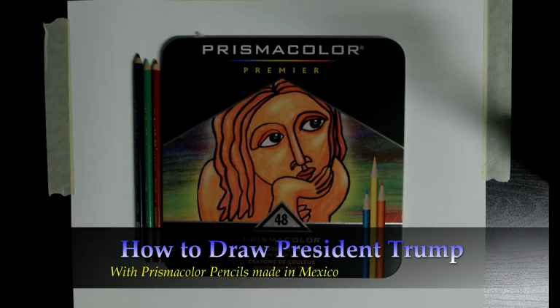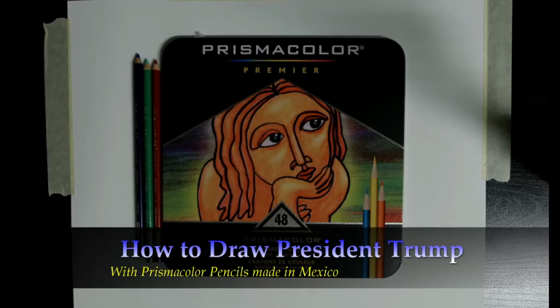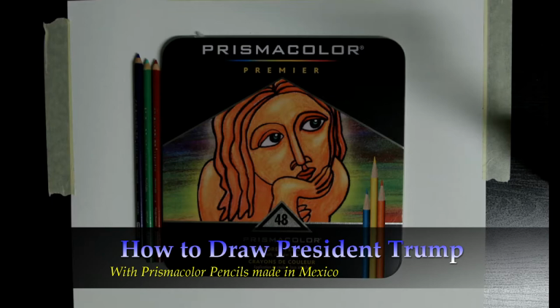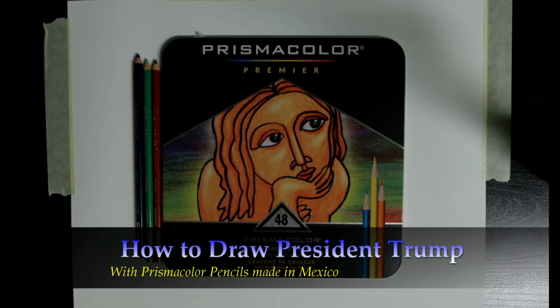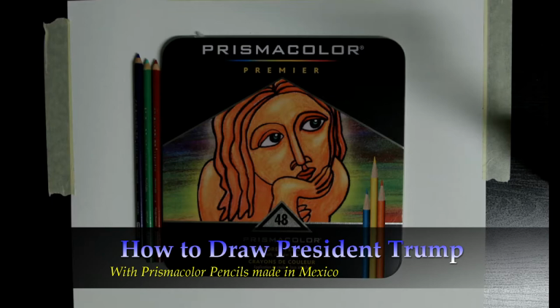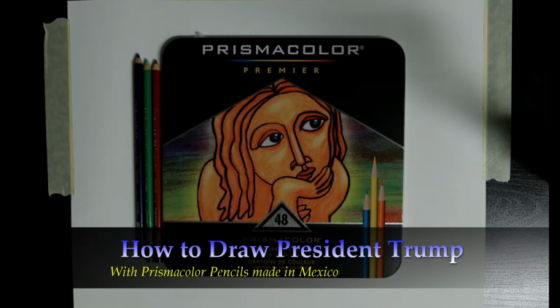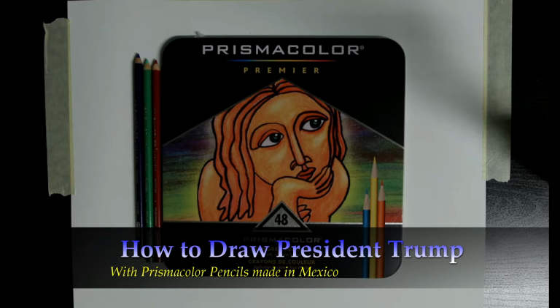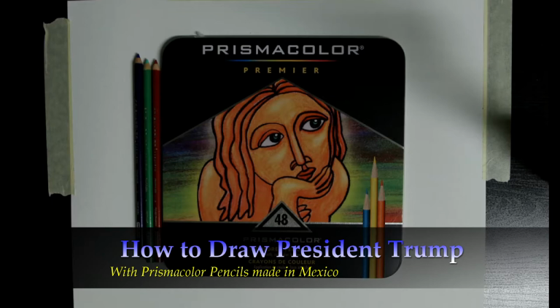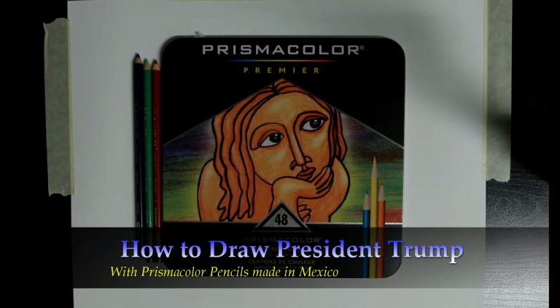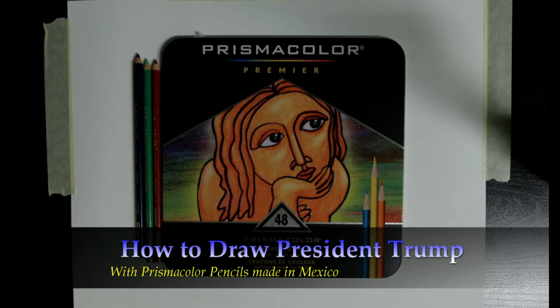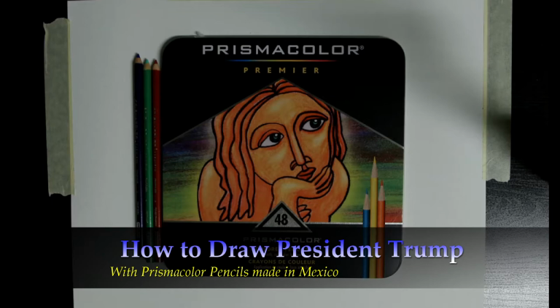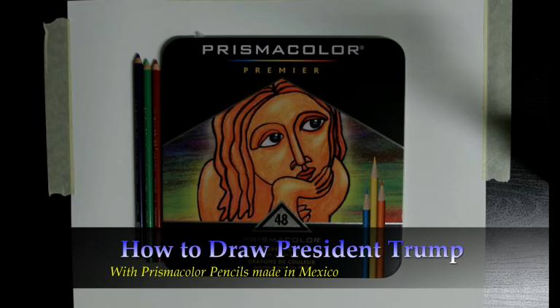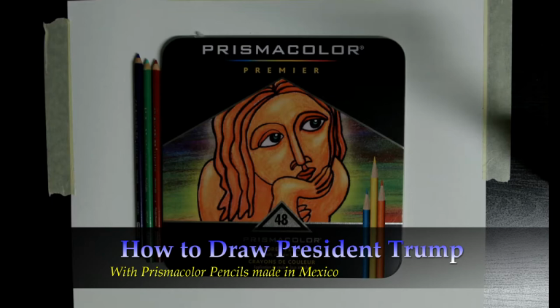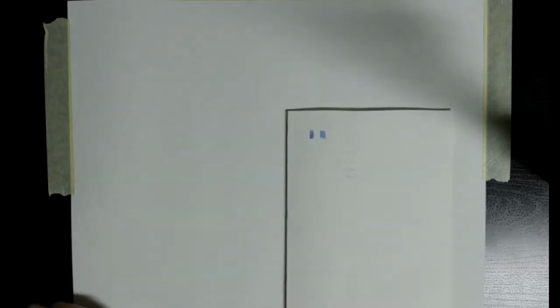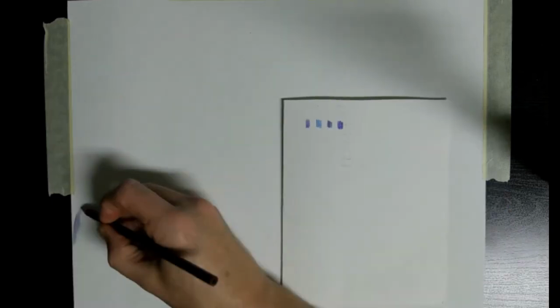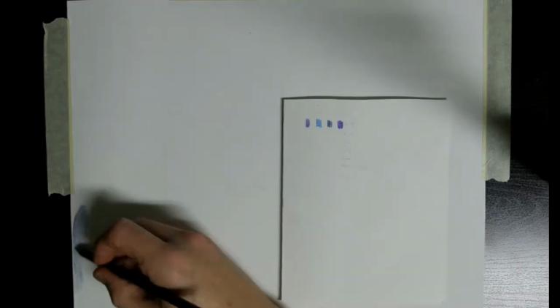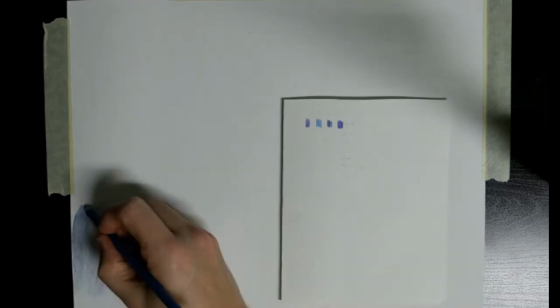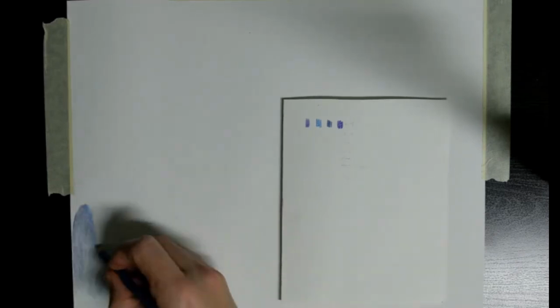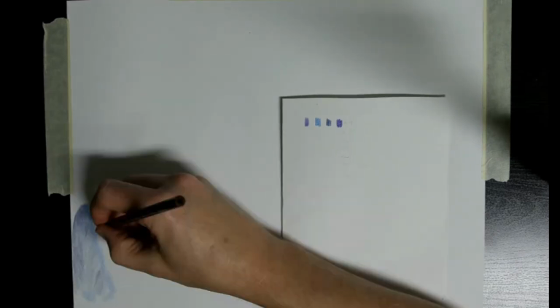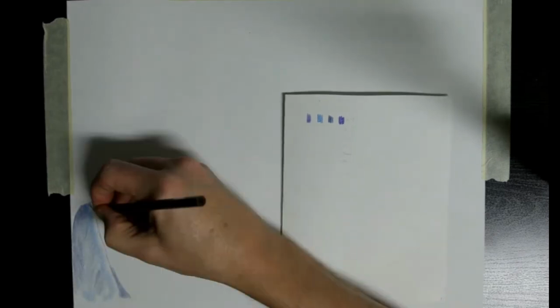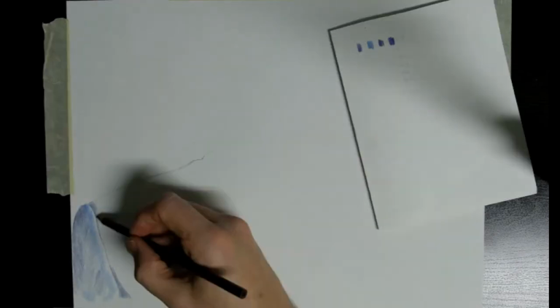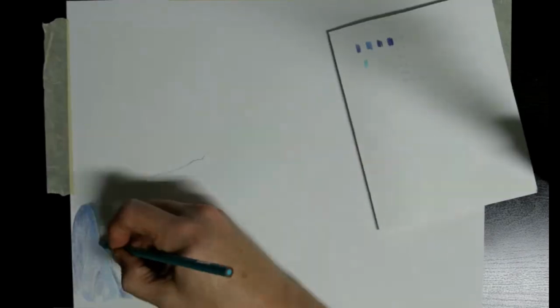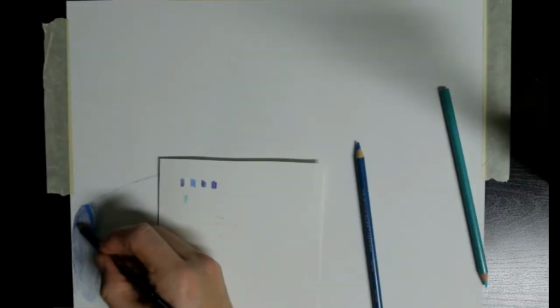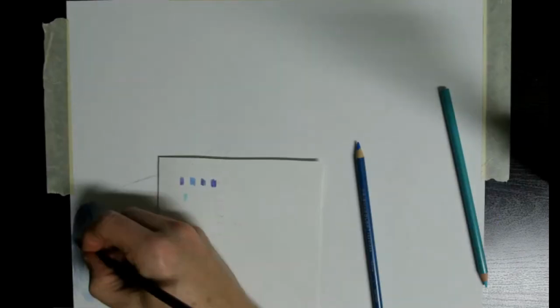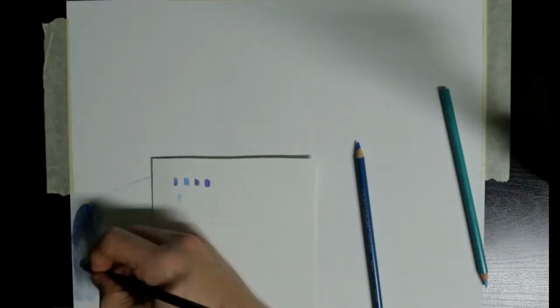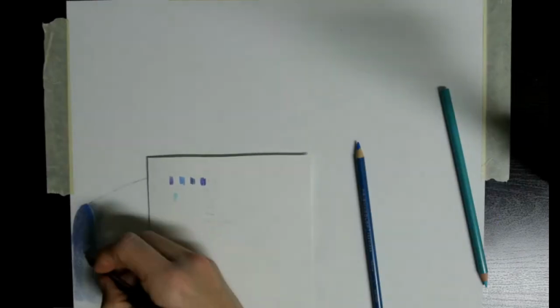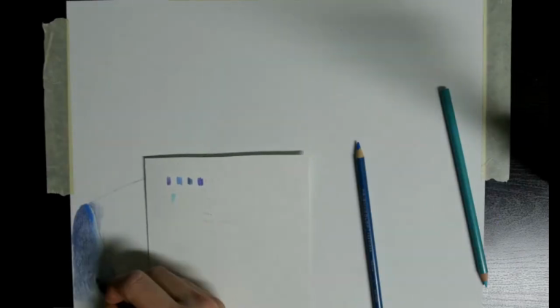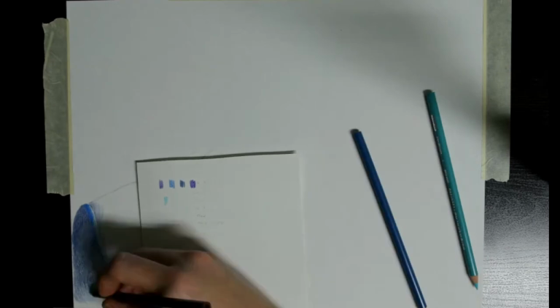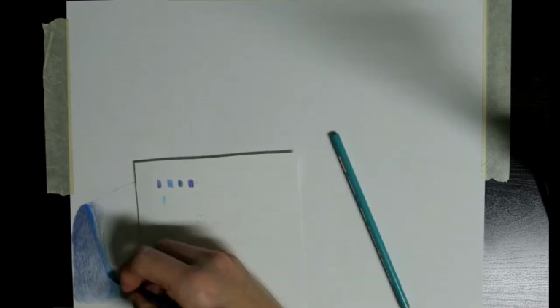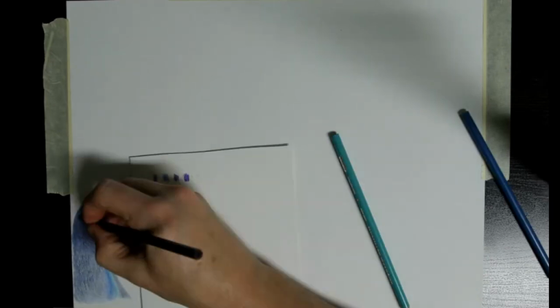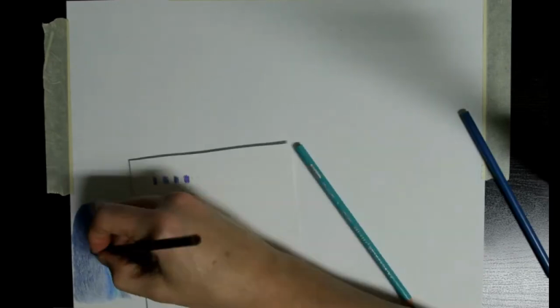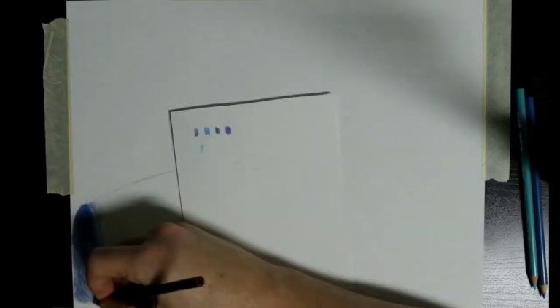I'll be drawing President Trump using pencils made in Mexico — specifically, the Prismacolor Premier and Prismacolor Scholar pencils. I'll be doing a comparison of the Prismacolor student grade versus the artist grade pencils.